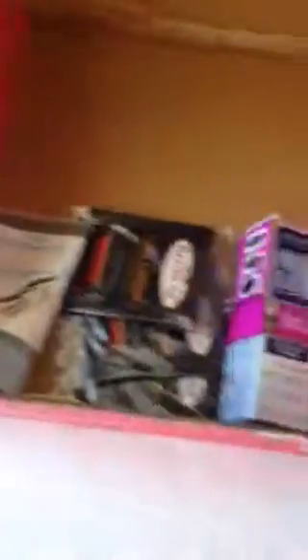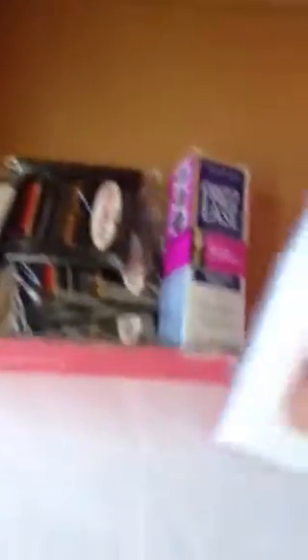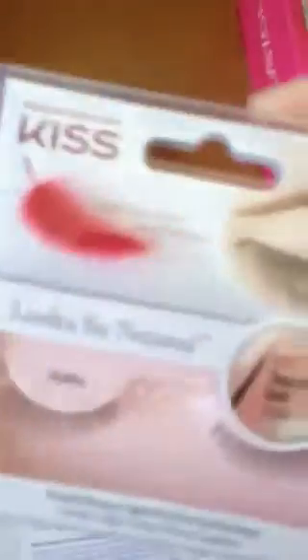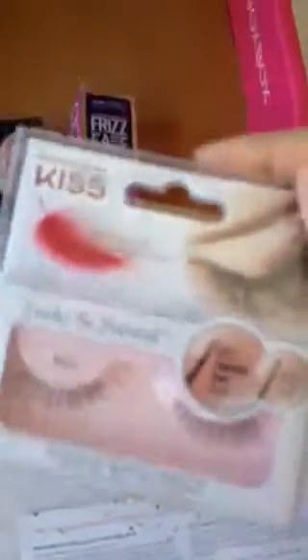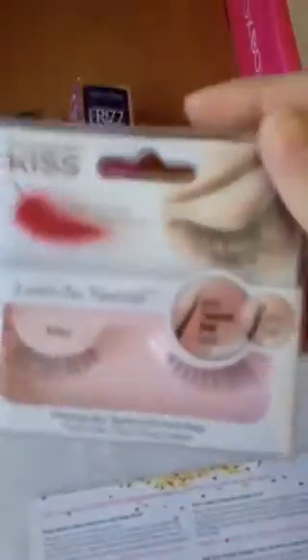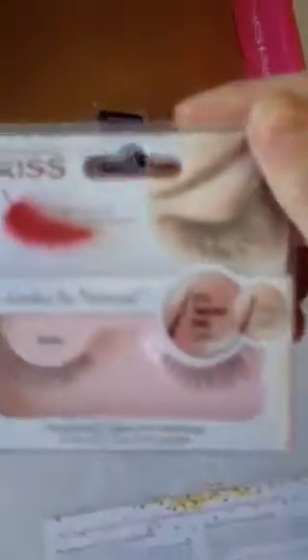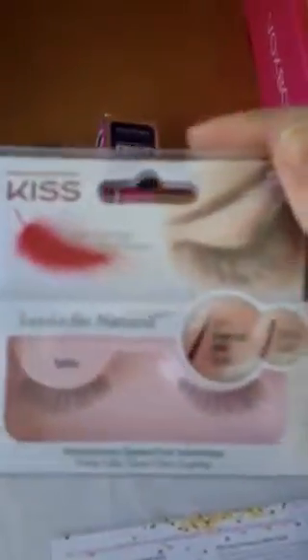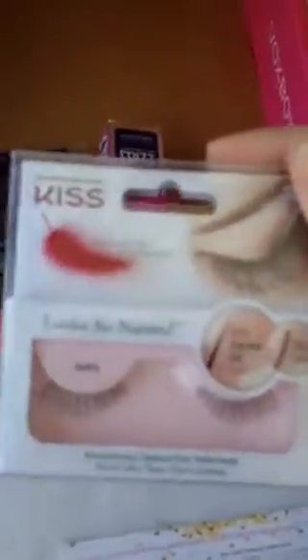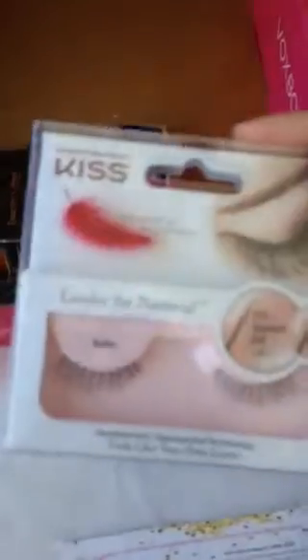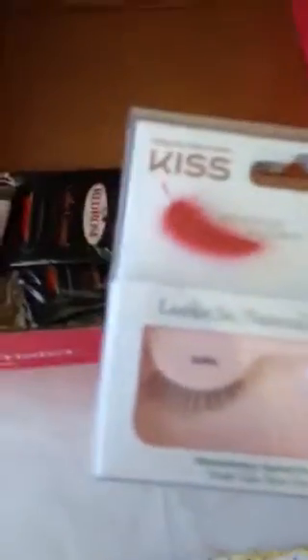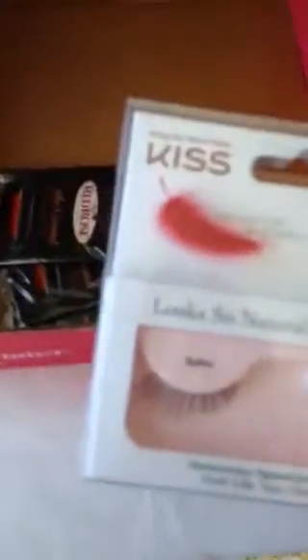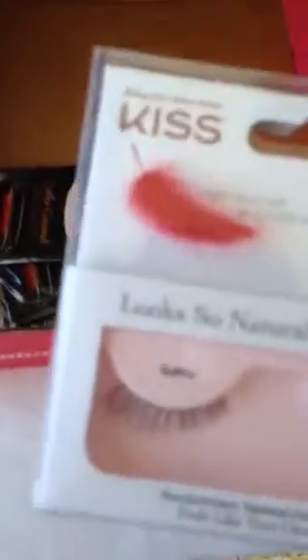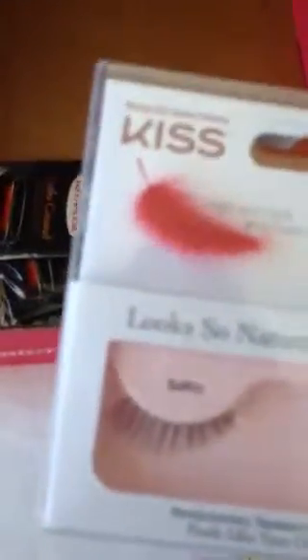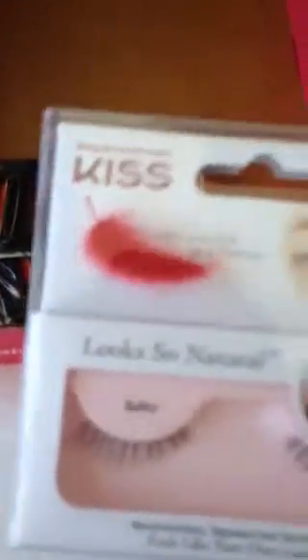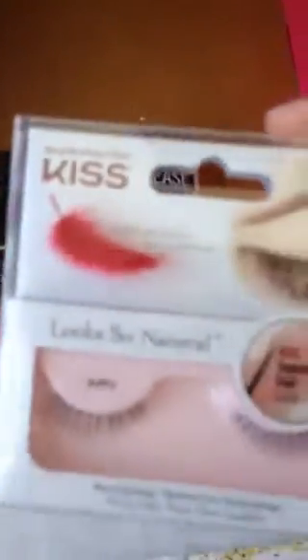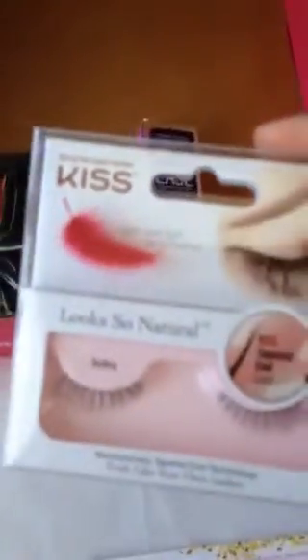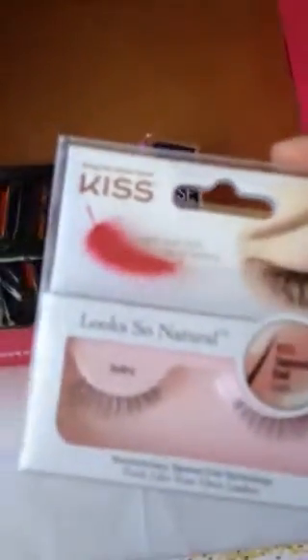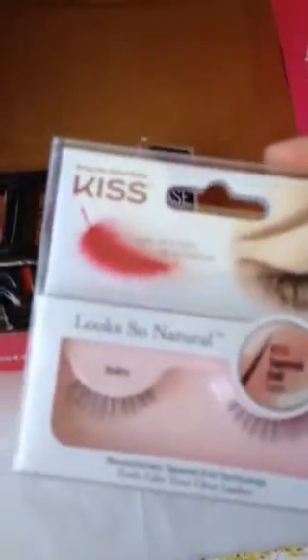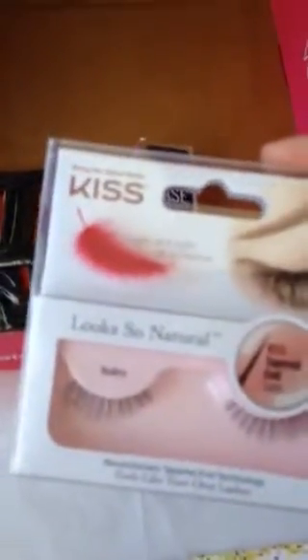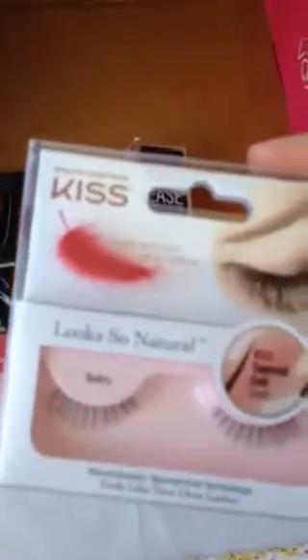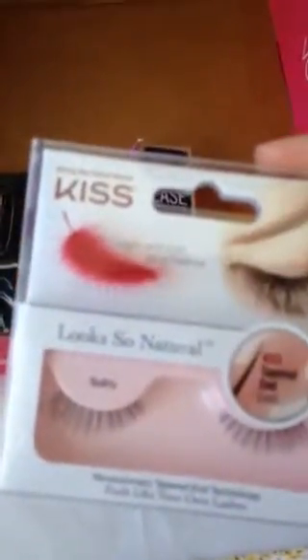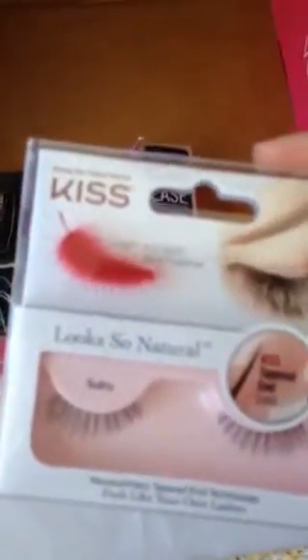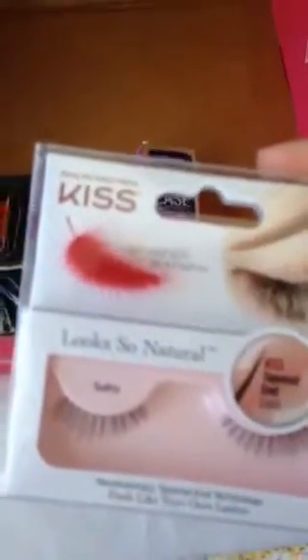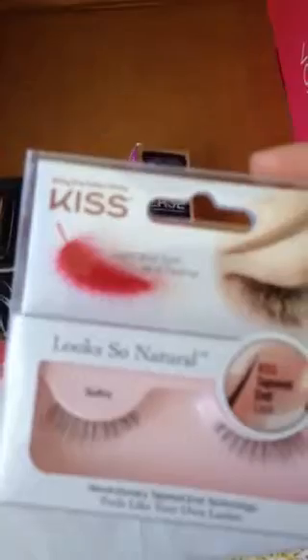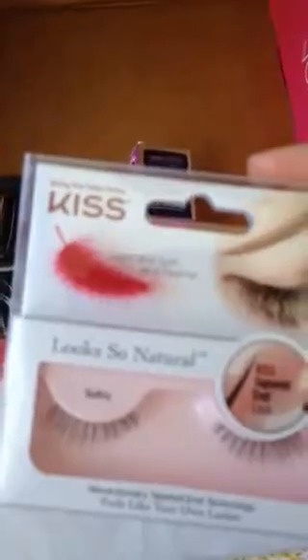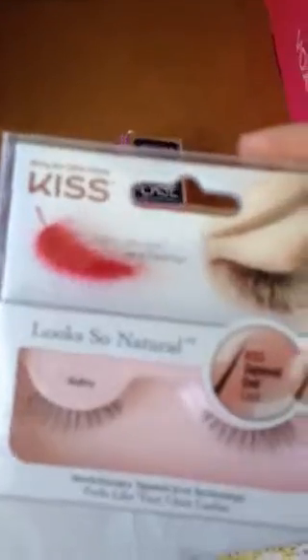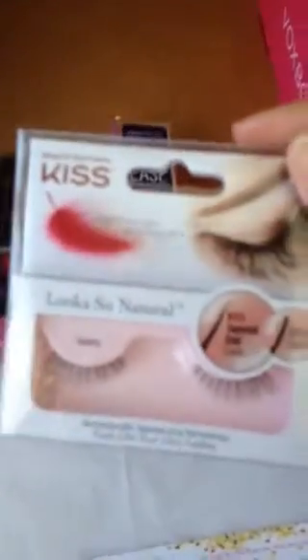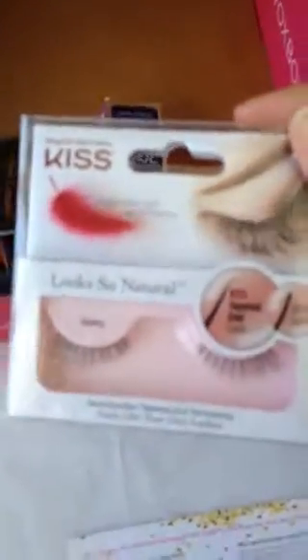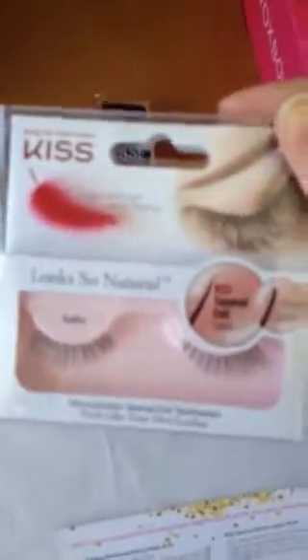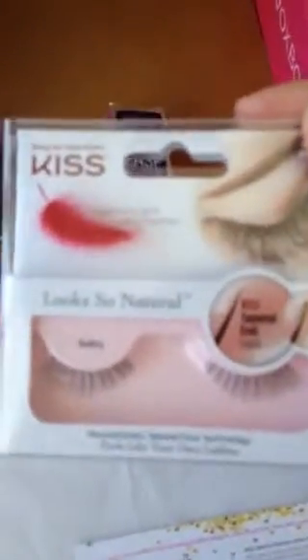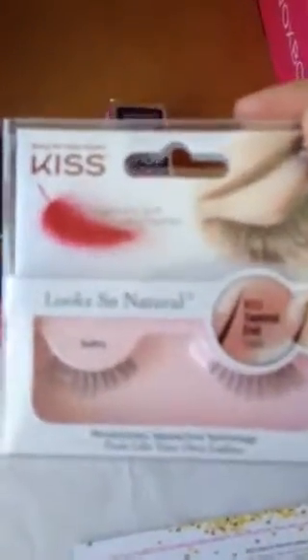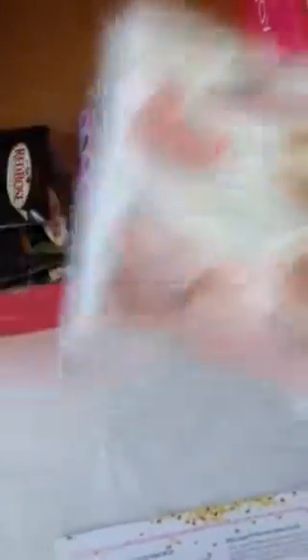Some Kiss lashes that actually really do look natural. They have tapered ends instead of just the blunt end, which makes it obvious that they're not real.